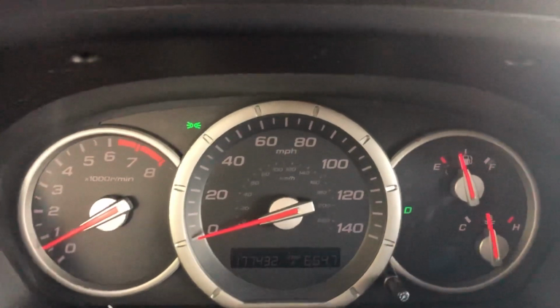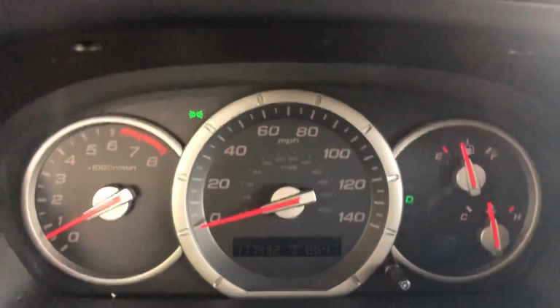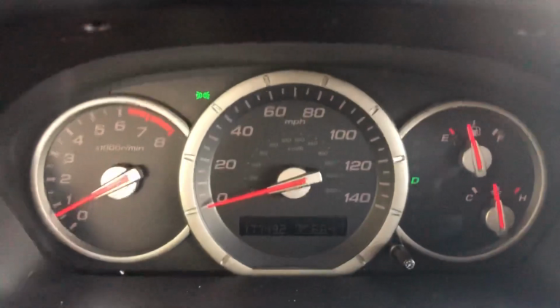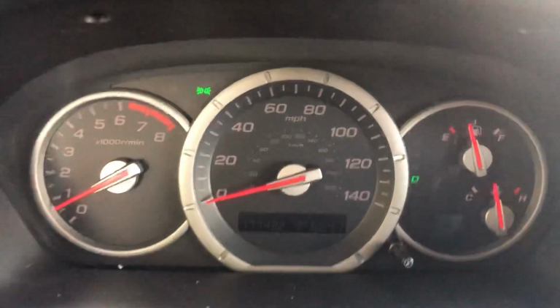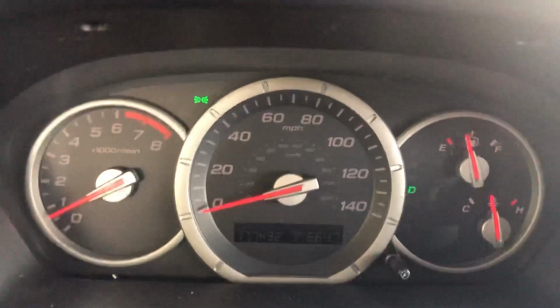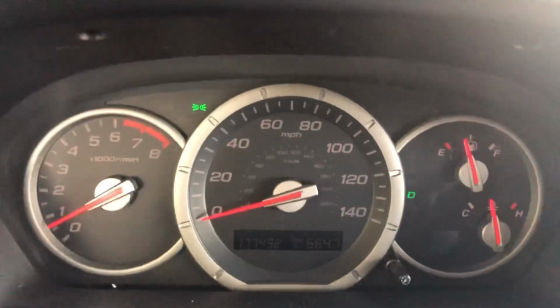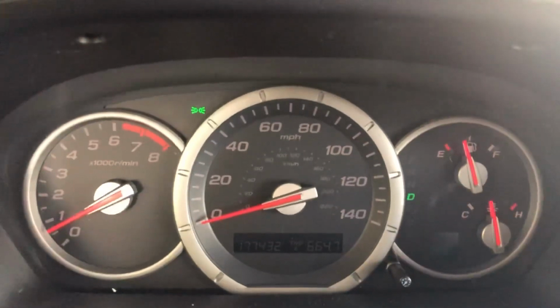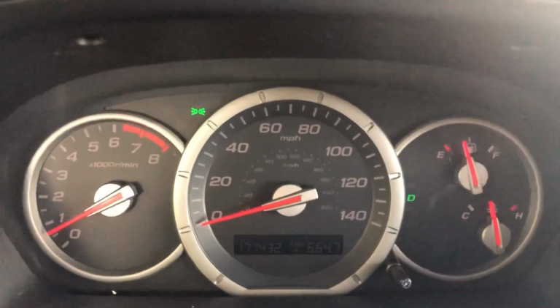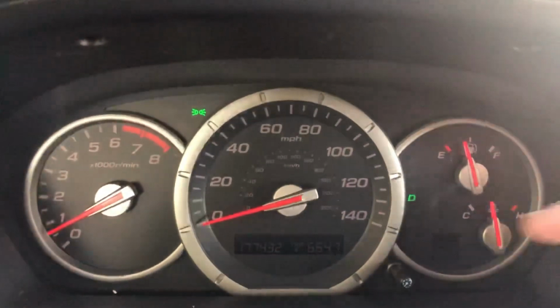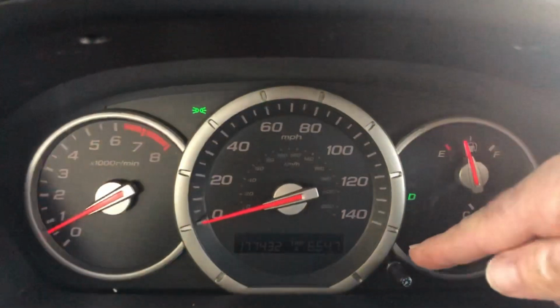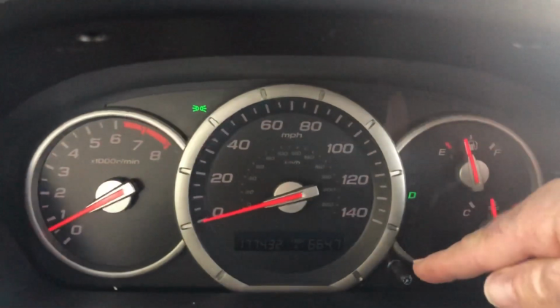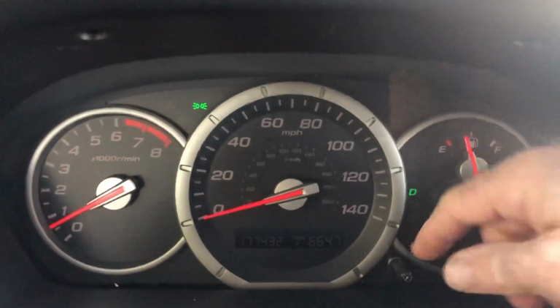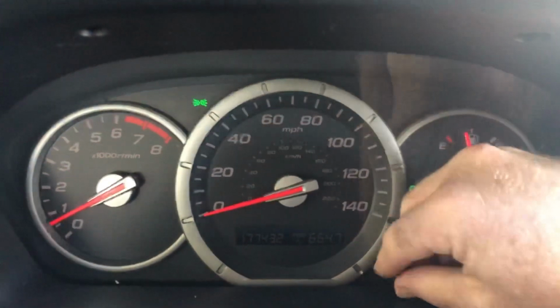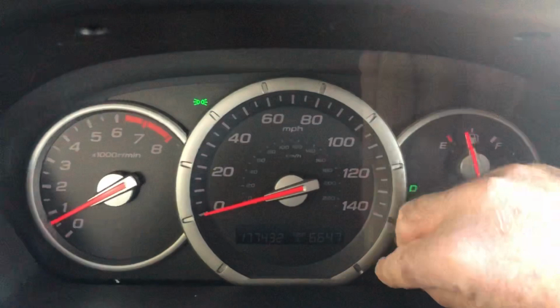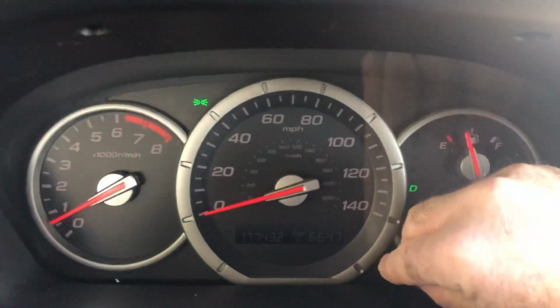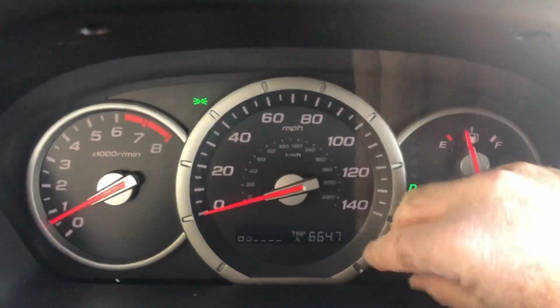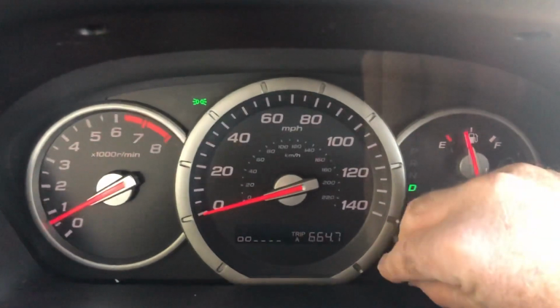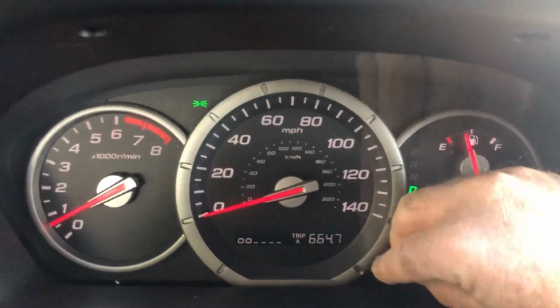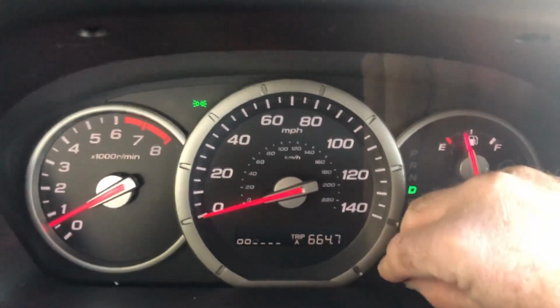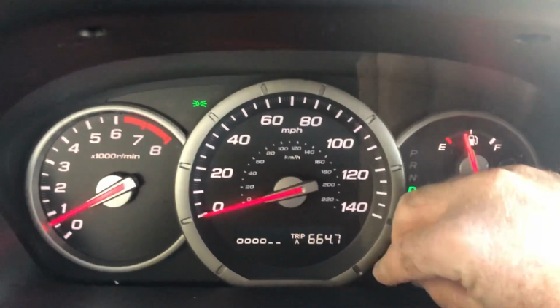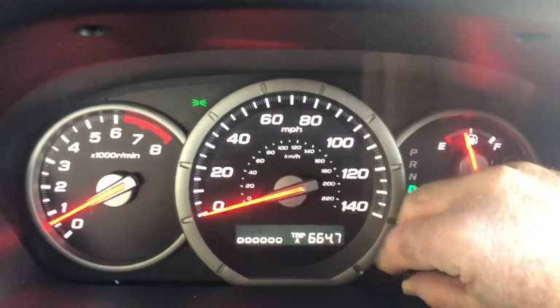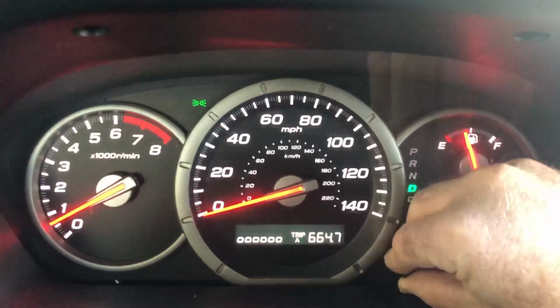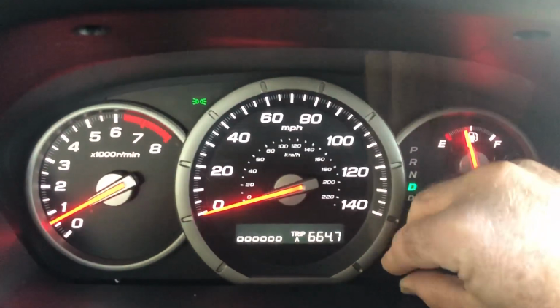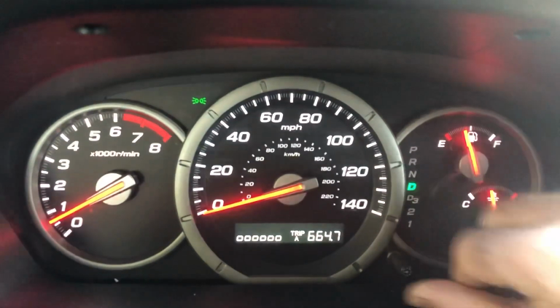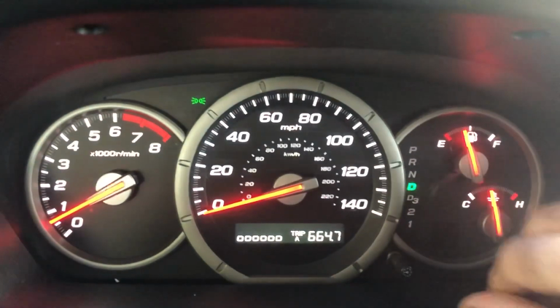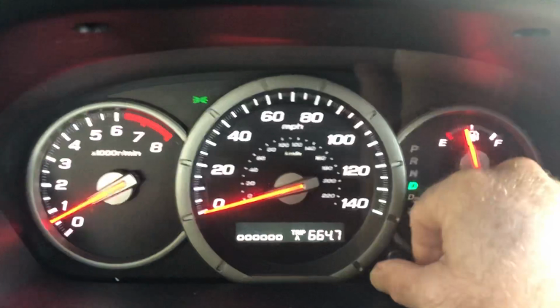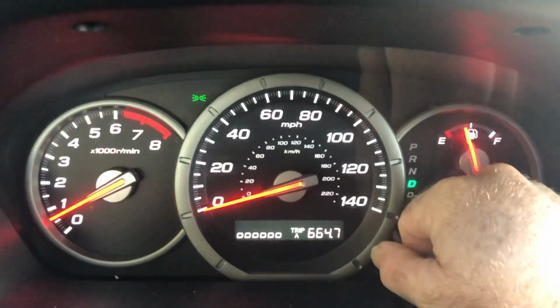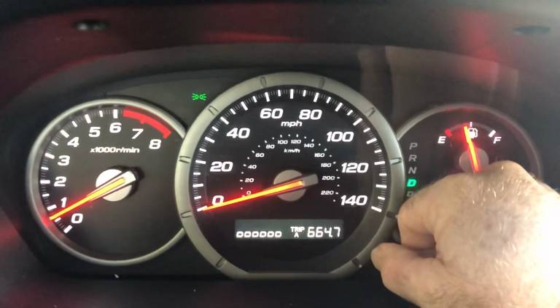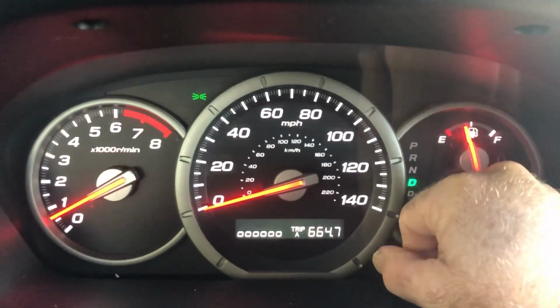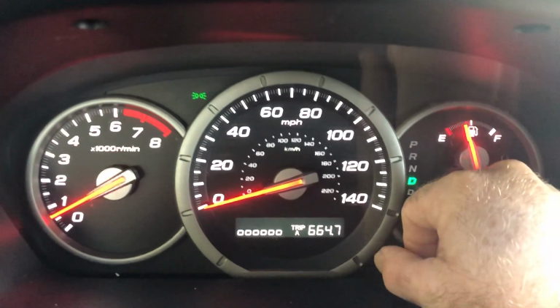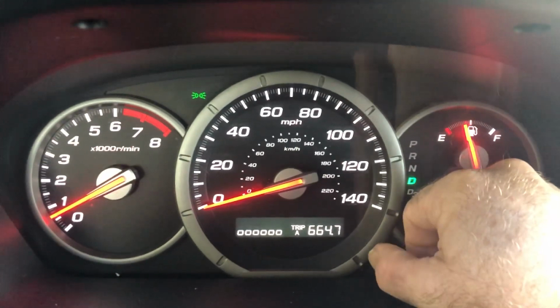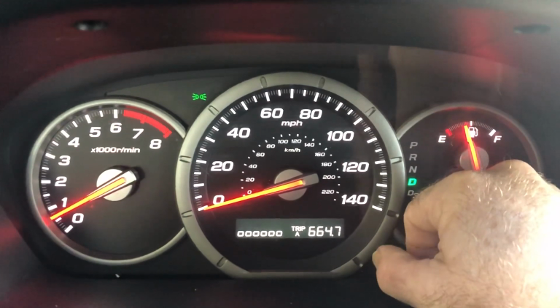So here's the trick. I didn't realize this until just a couple days ago, so I'm sharing it with you. This little knob right here adjusts how bright these lights are. So if you want to drive during the day with these on, you can just turn it up as high as you want, and that way you can clearly see them even in the day with your headlights on.